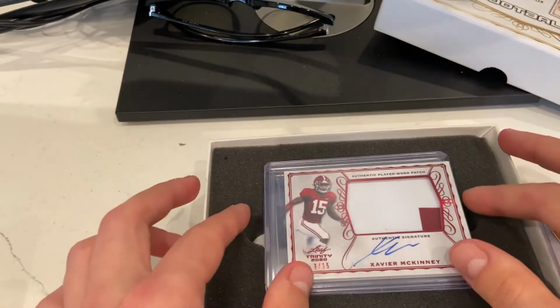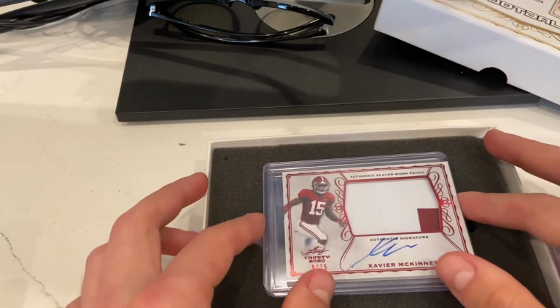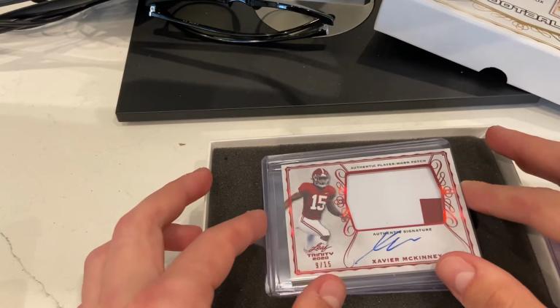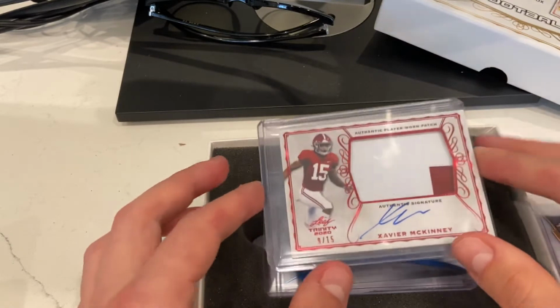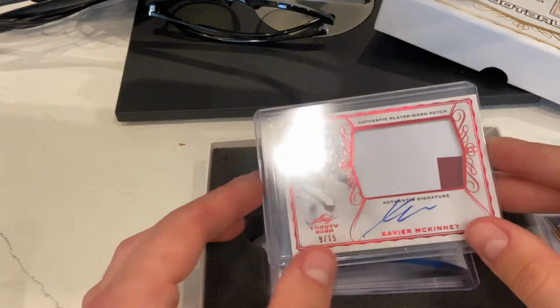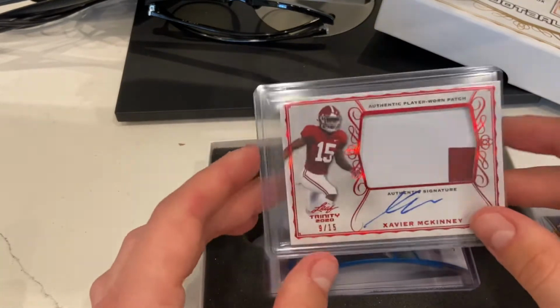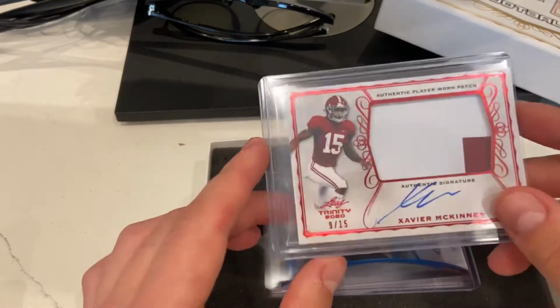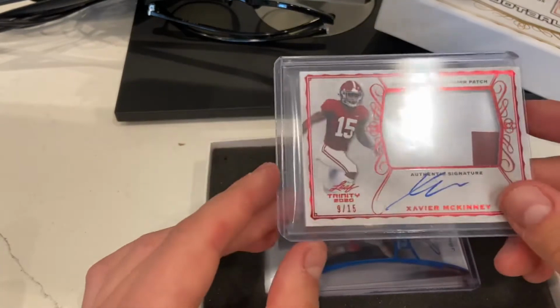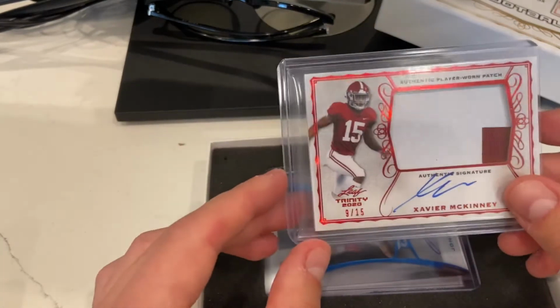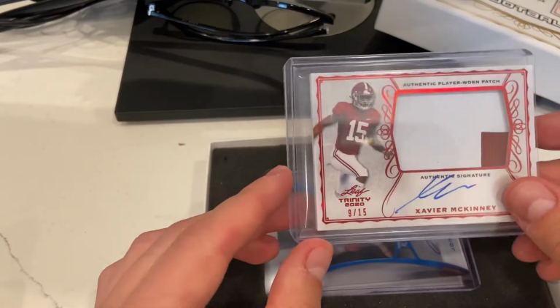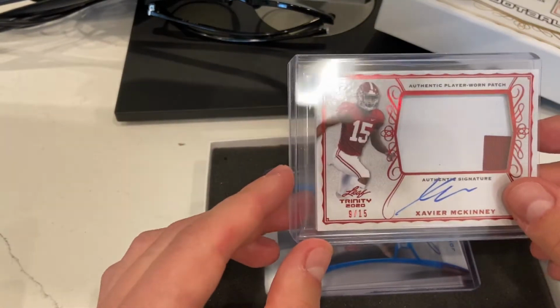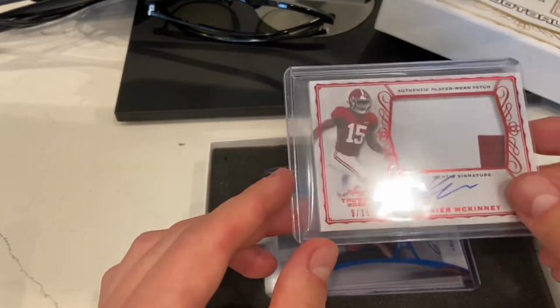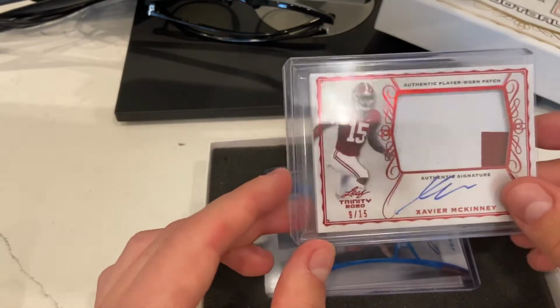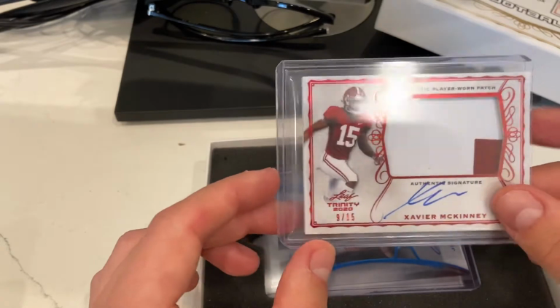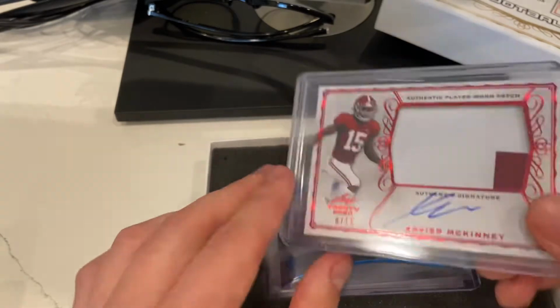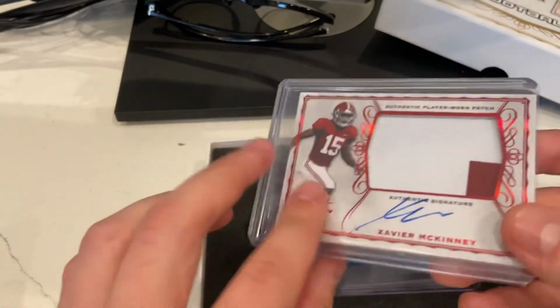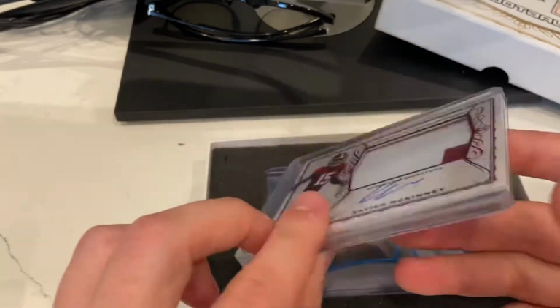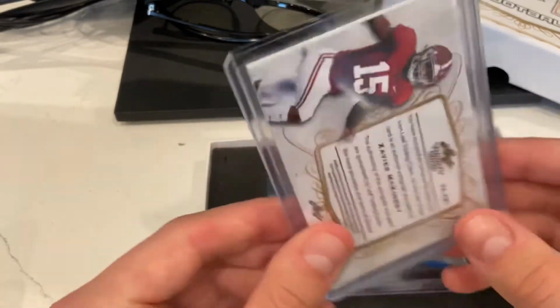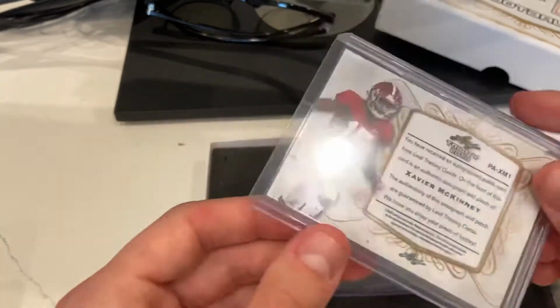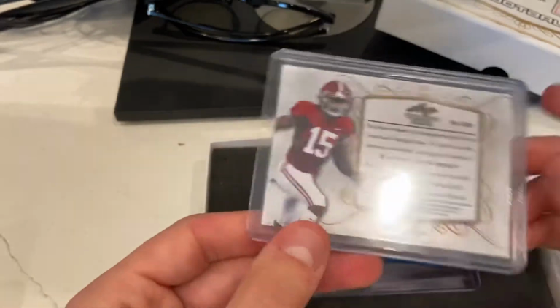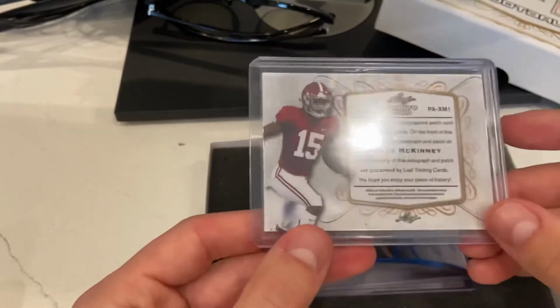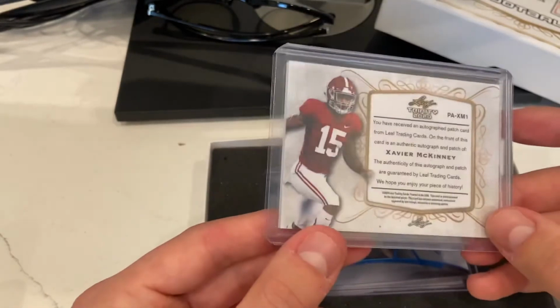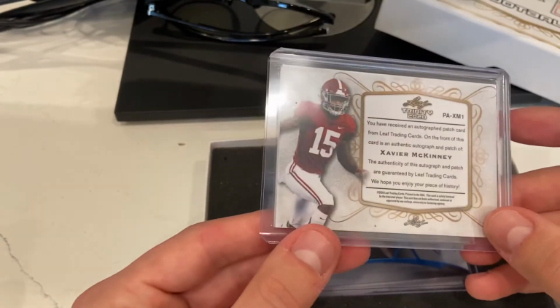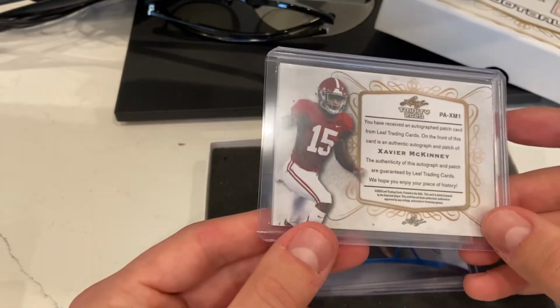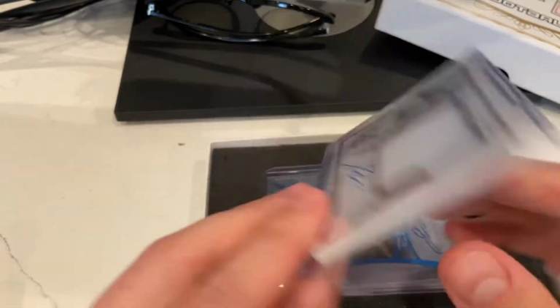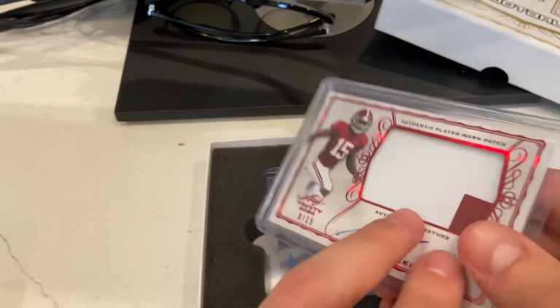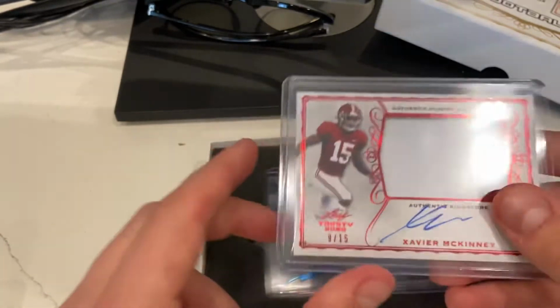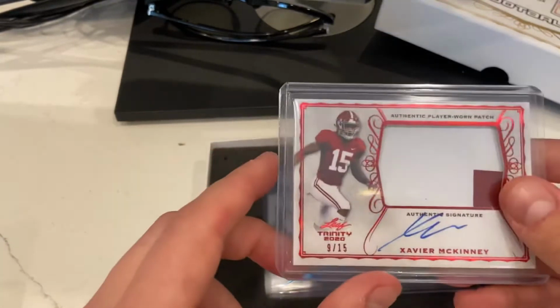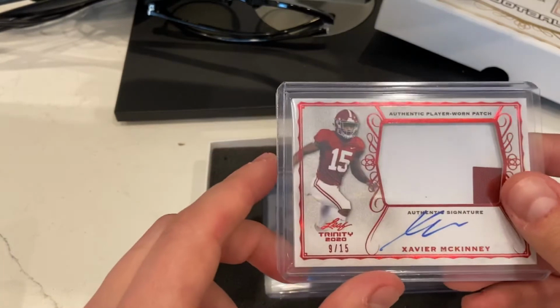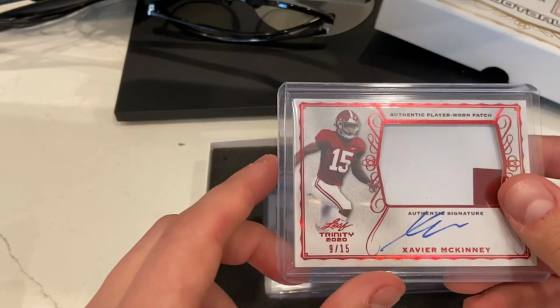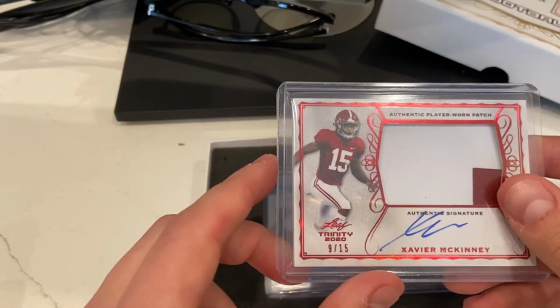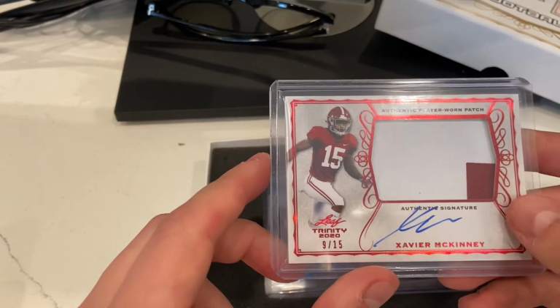Xavier McKinney — I'll take this. Safety for the Giants, I think he was a first round pick. Nine out of 15, short print, good-looking card. He's on IR though, so not gonna hear much from him the rest of this year, but still a cool card.